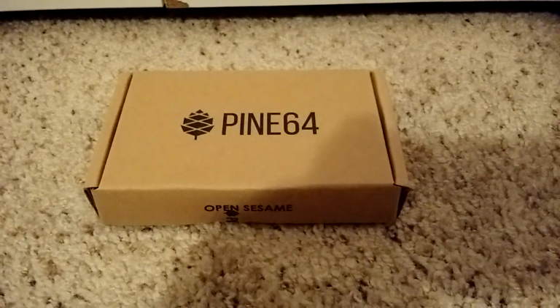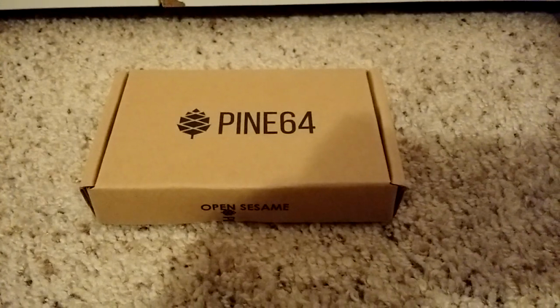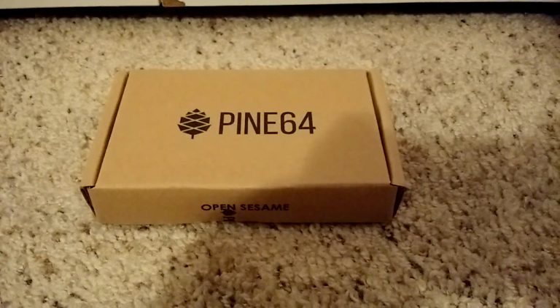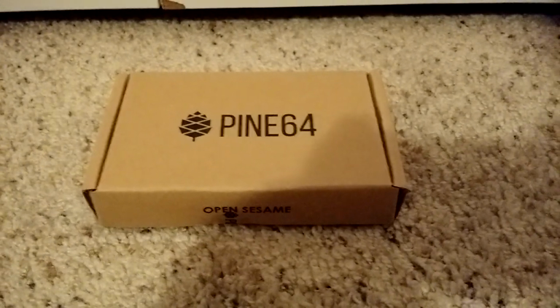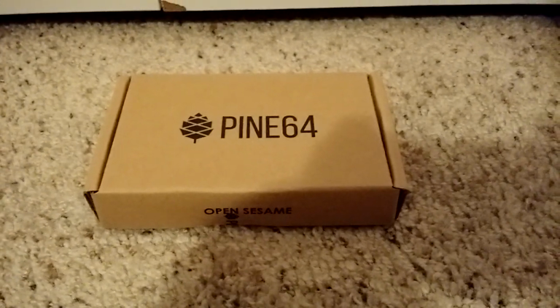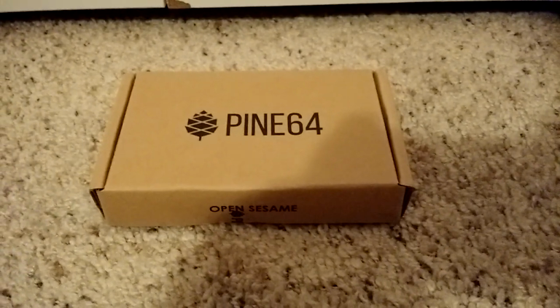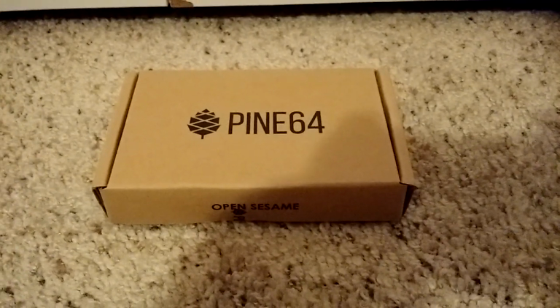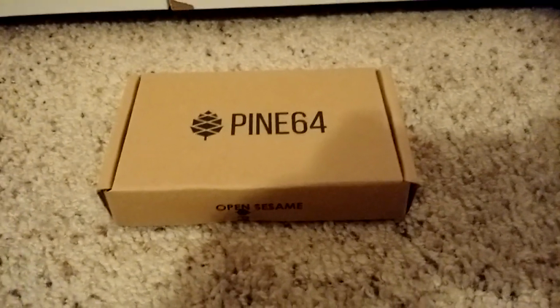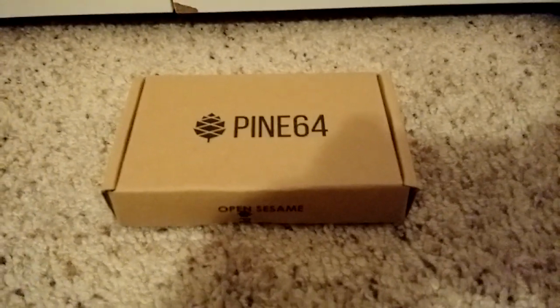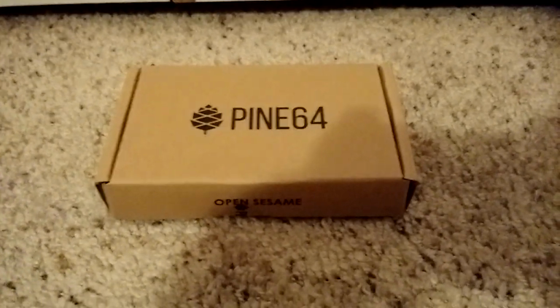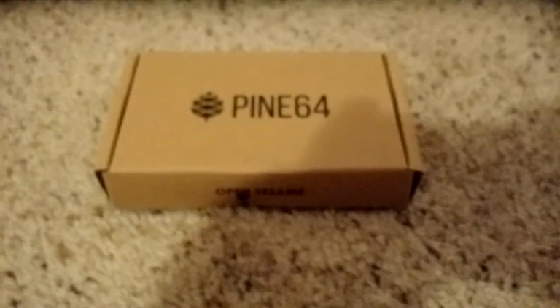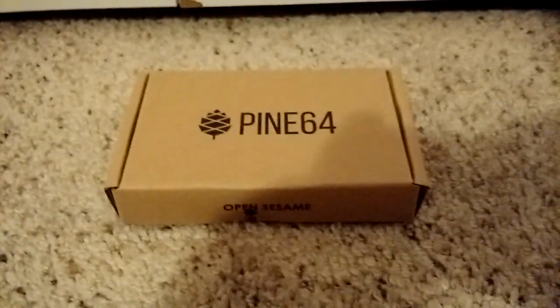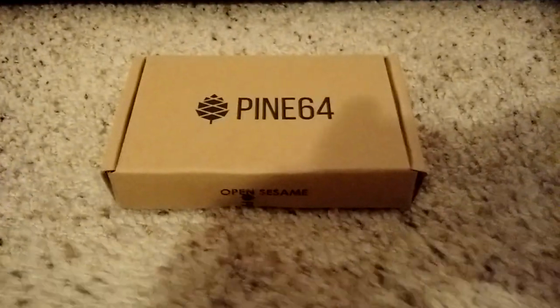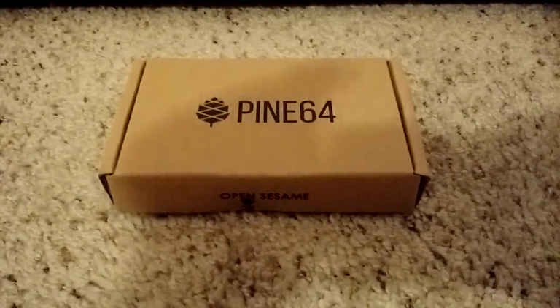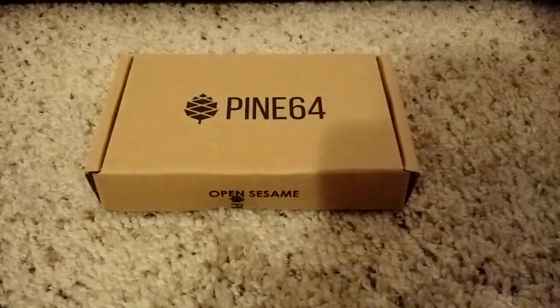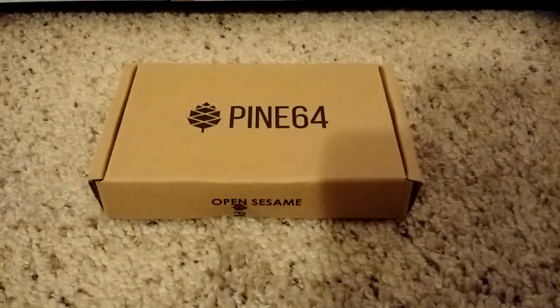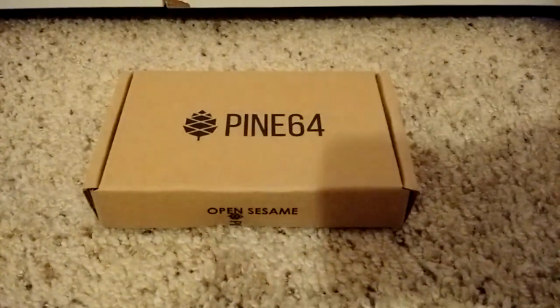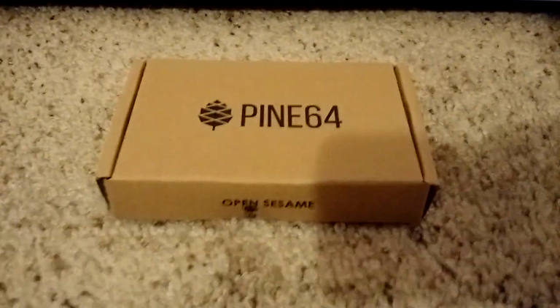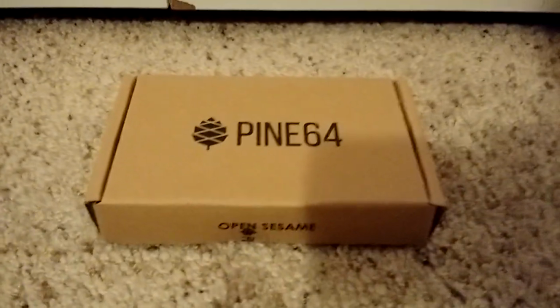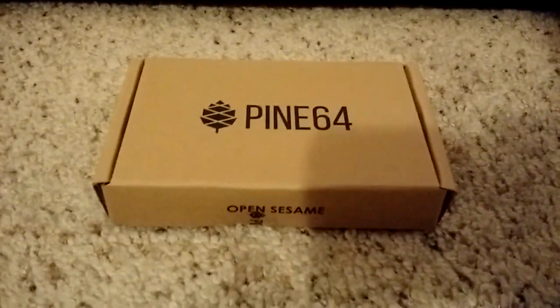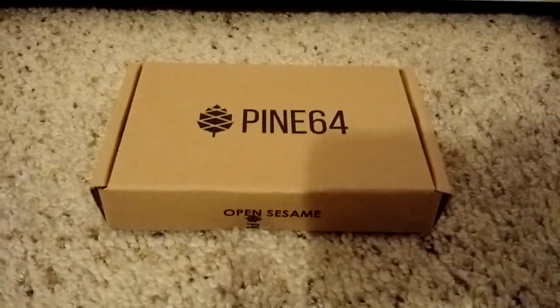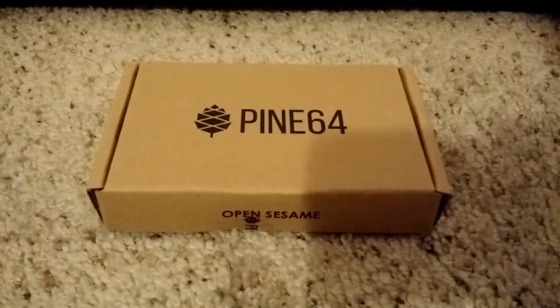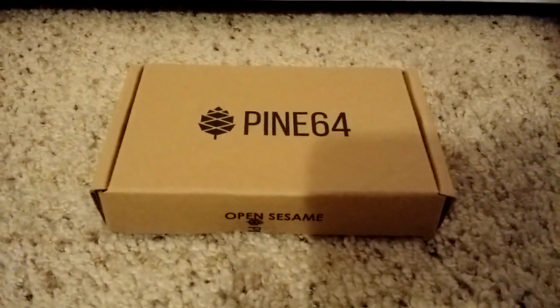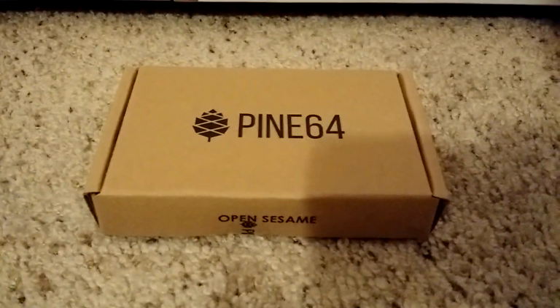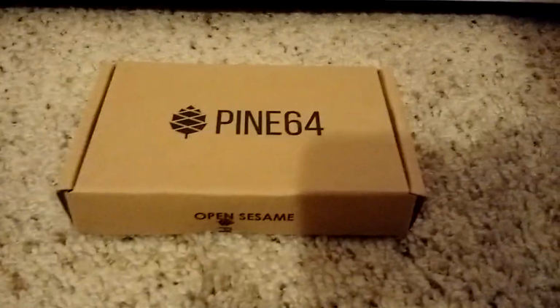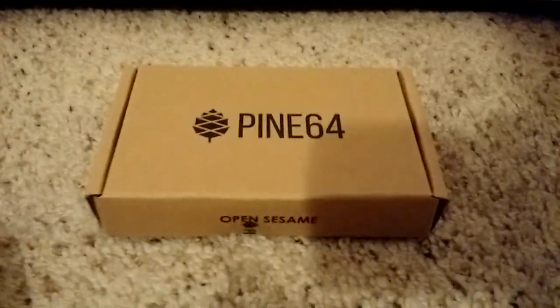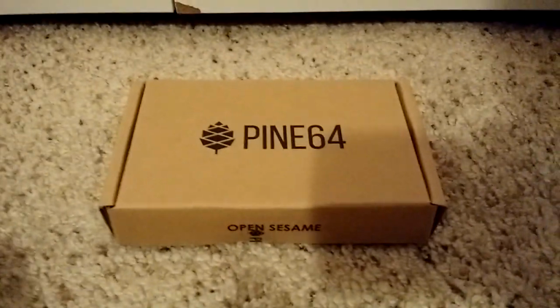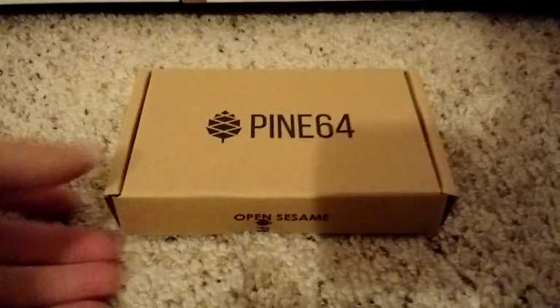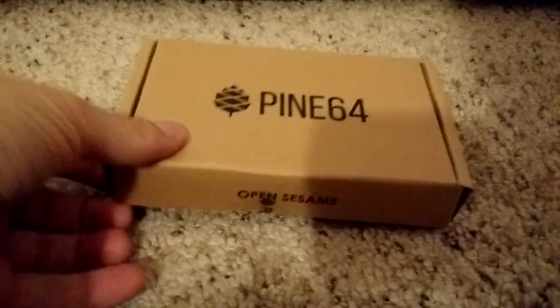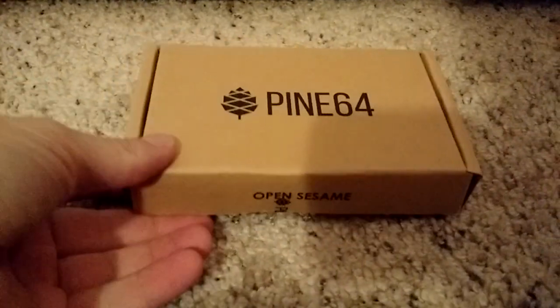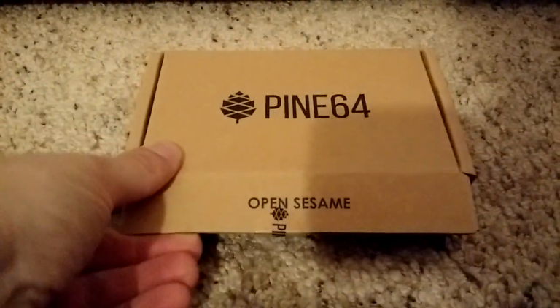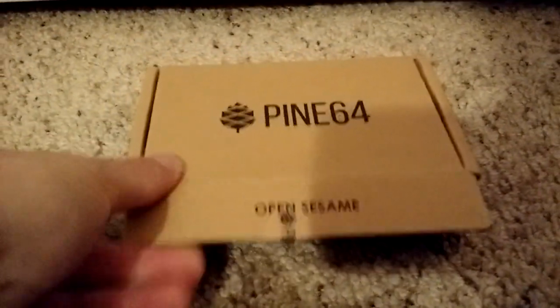Hi everyone. Here's a quick look at the new Pine 64 board. It just arrived today, straight from China. Let's go ahead and take a quick look — we'll open it up.